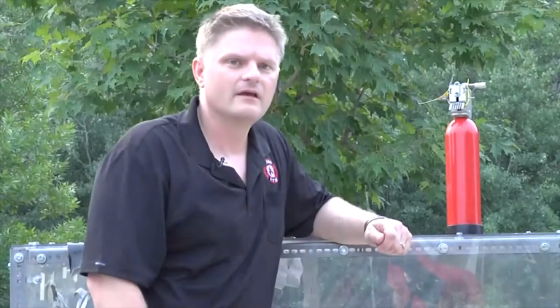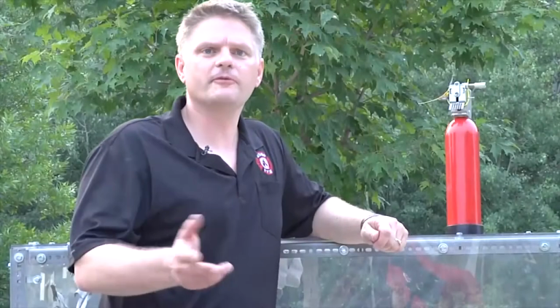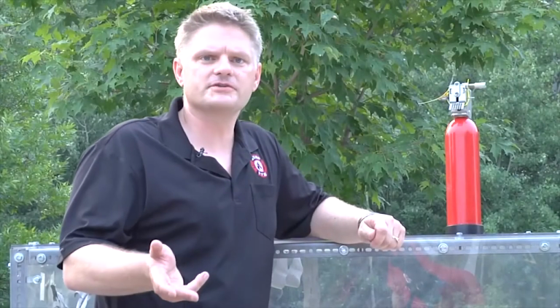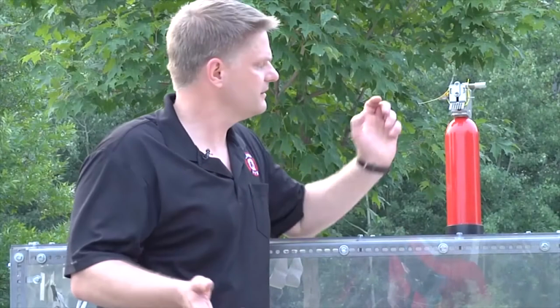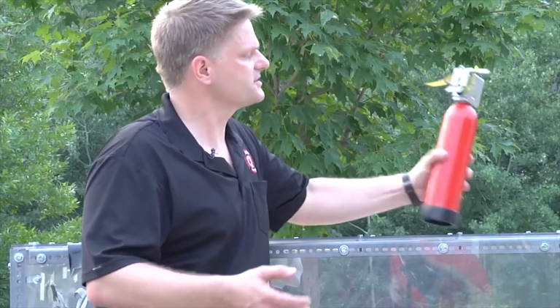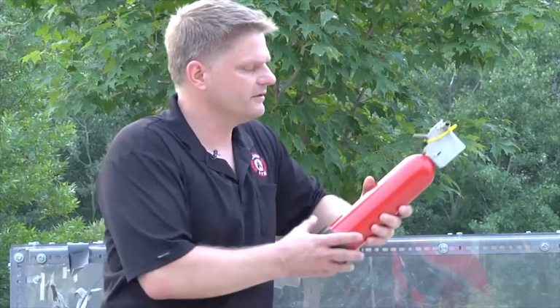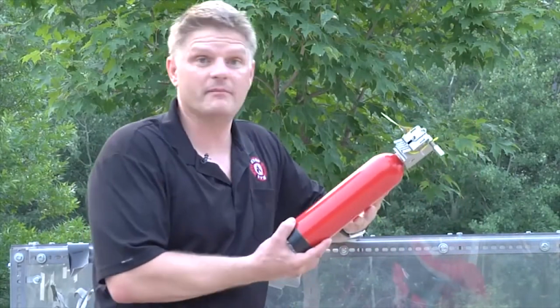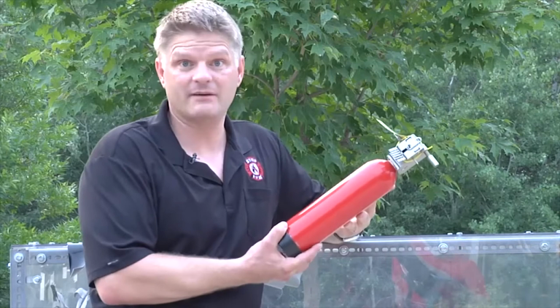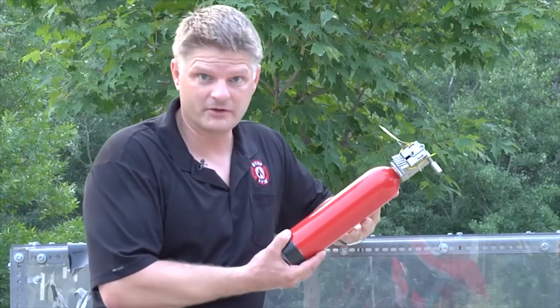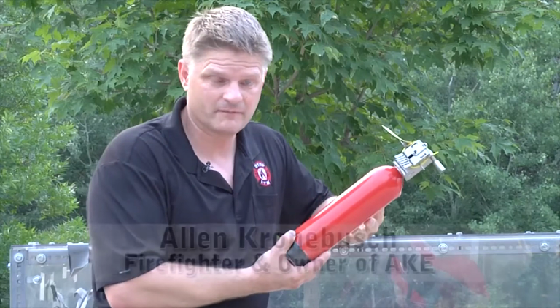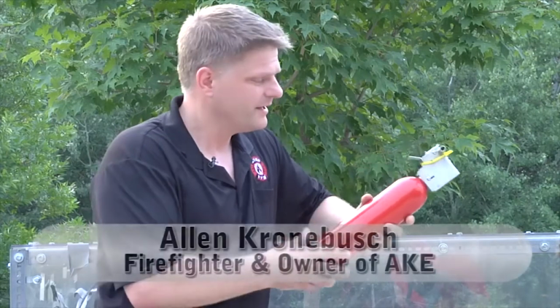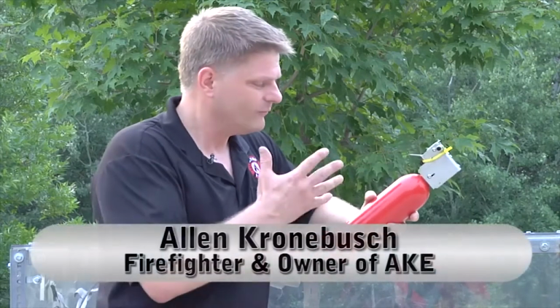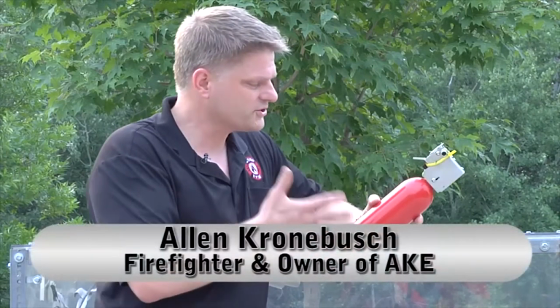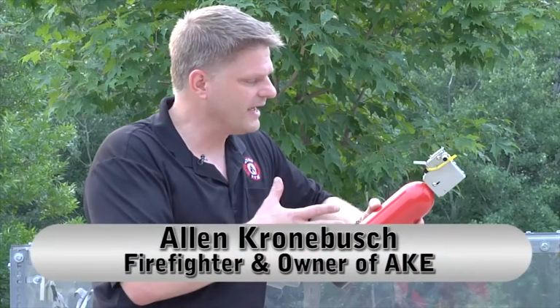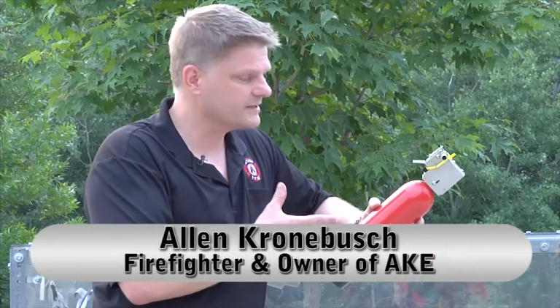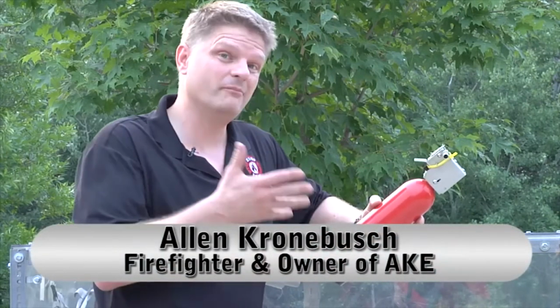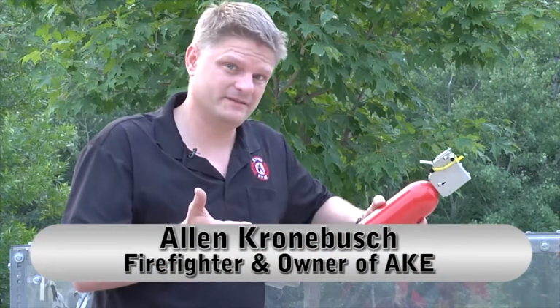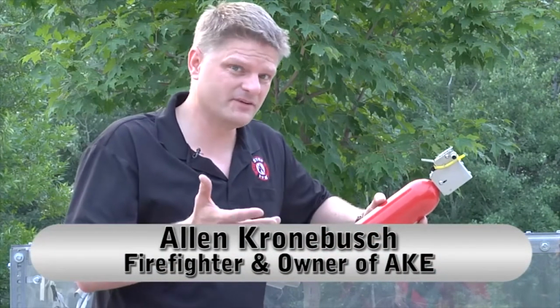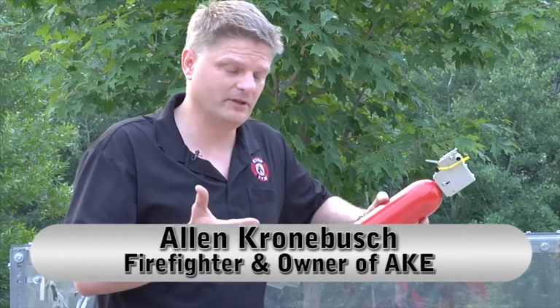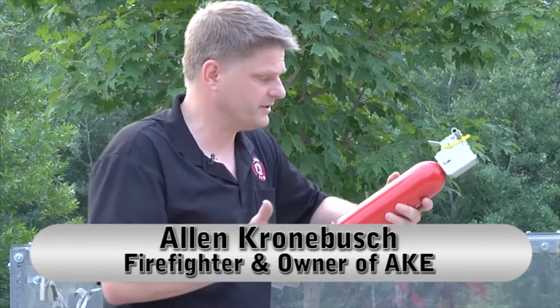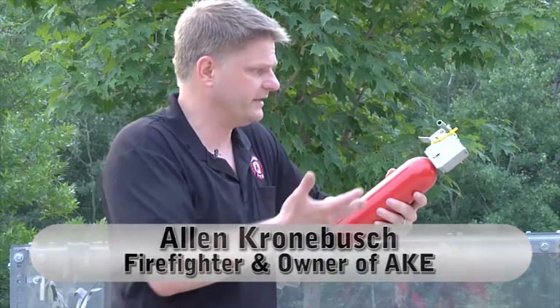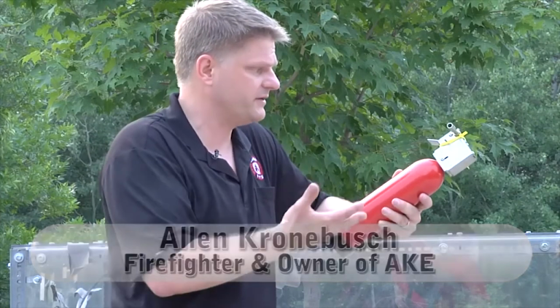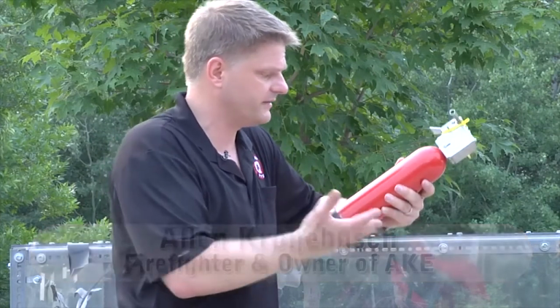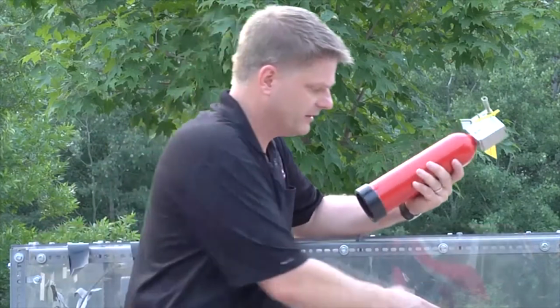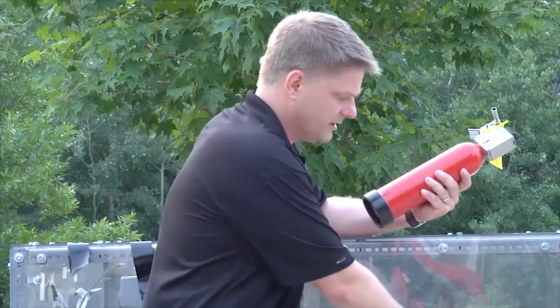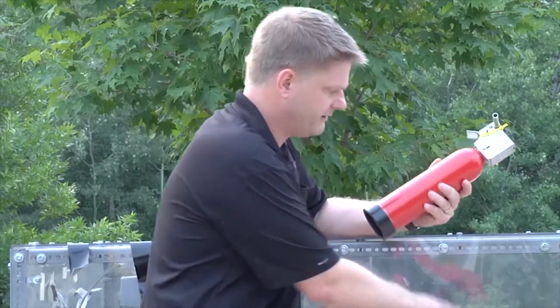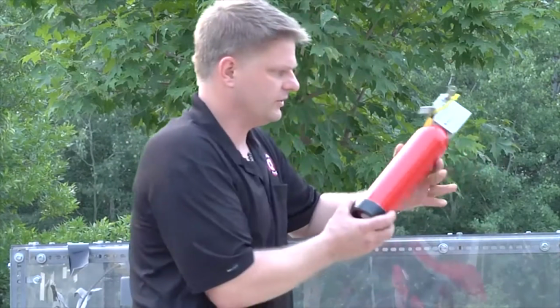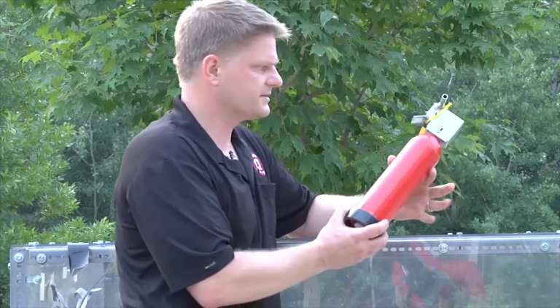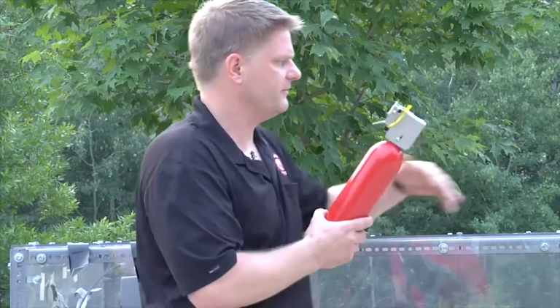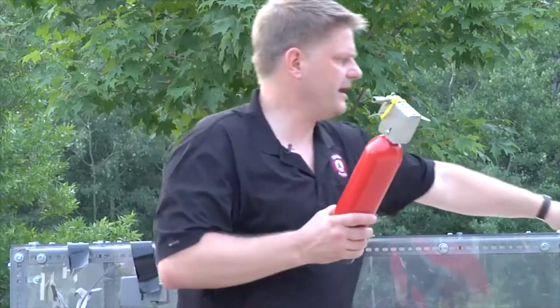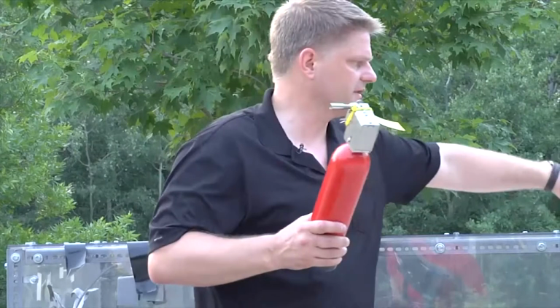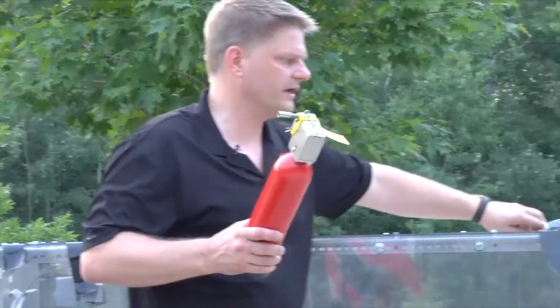Thank you for purchasing our standard automatic stop-fire unit. What I'm going to show you now is how to mount it. It's very simple — you really only have three things to think about: your bracket, the unit itself, and the manual release pull cable.